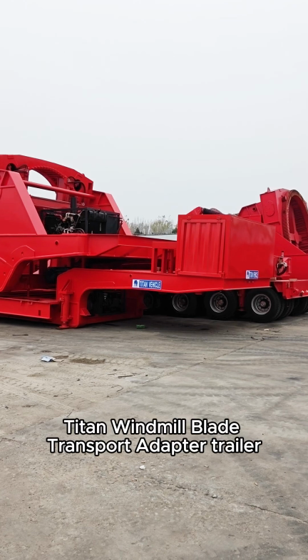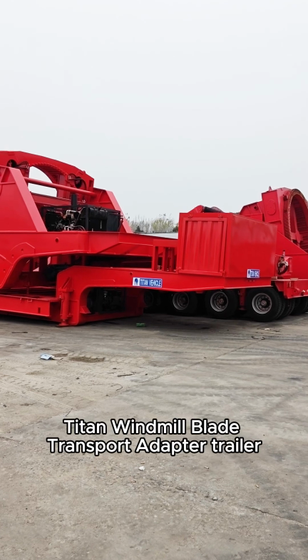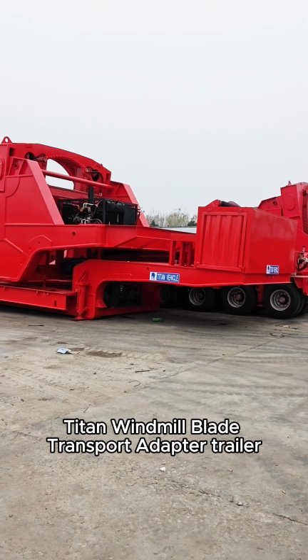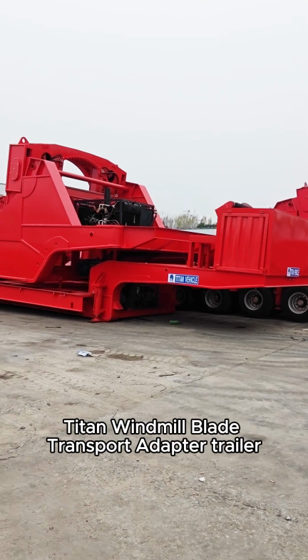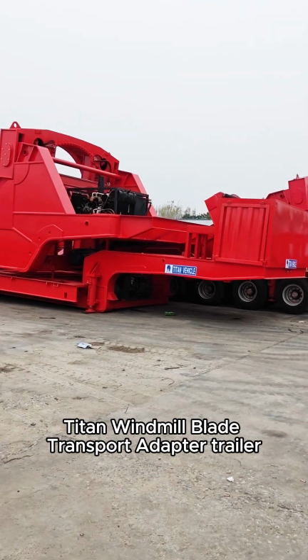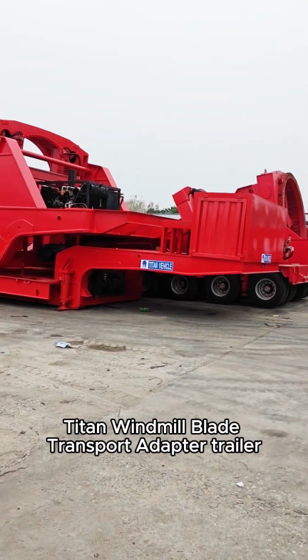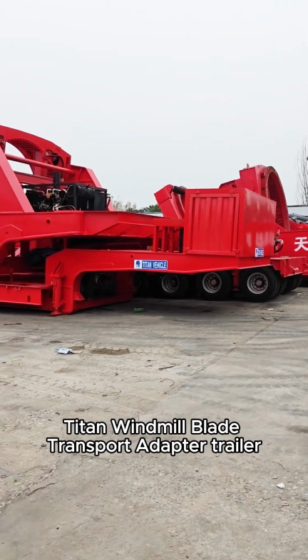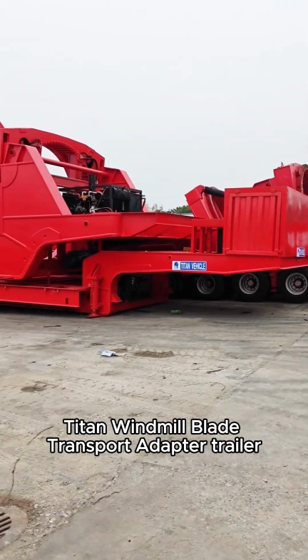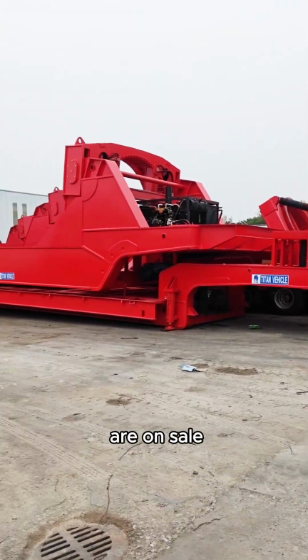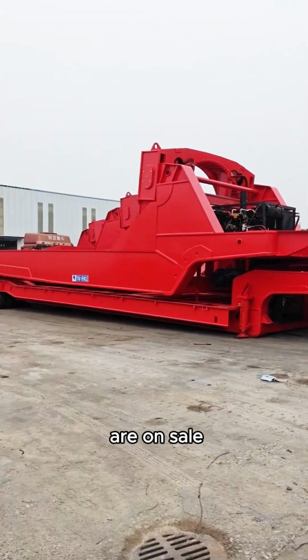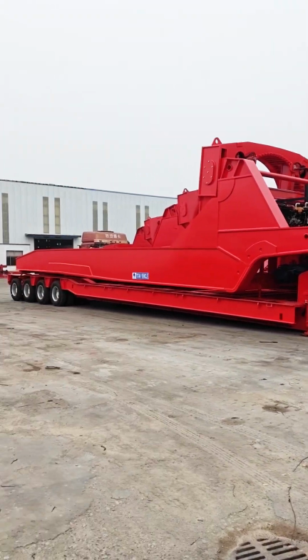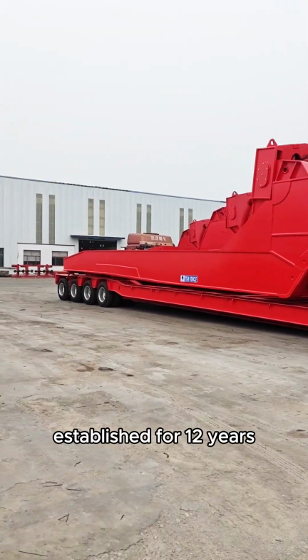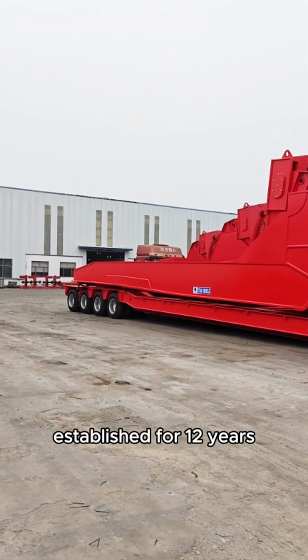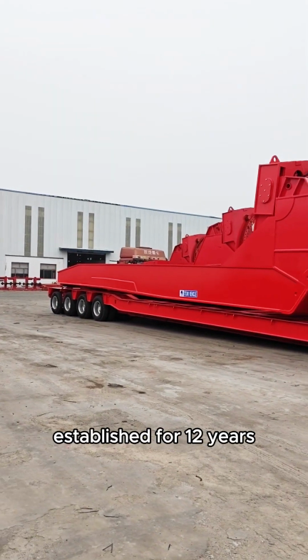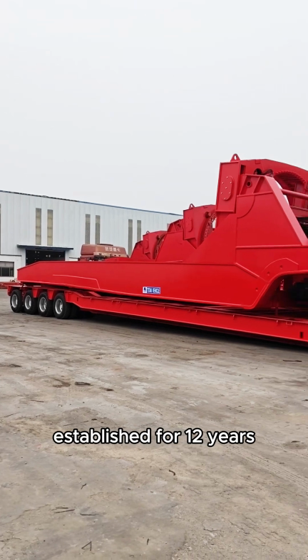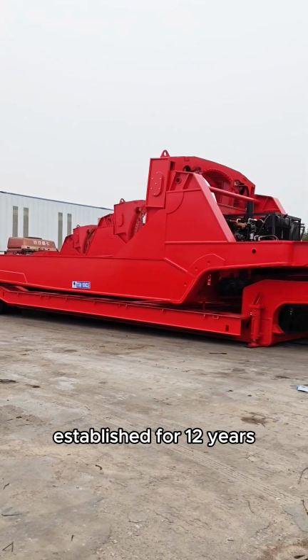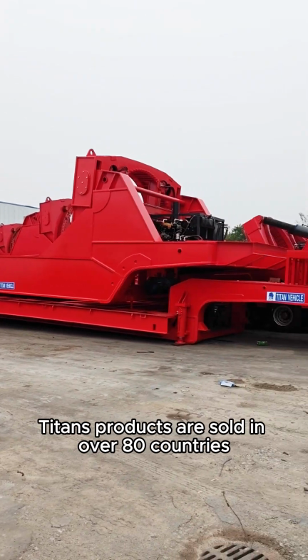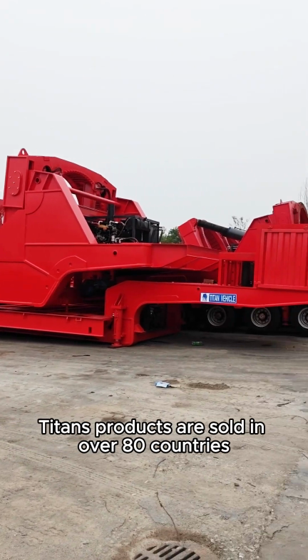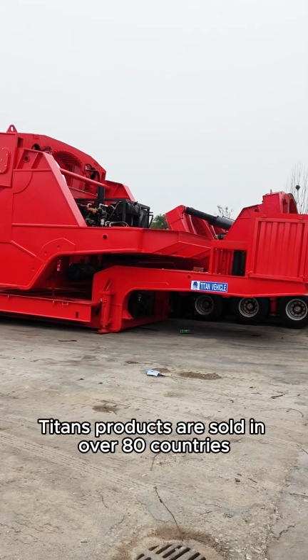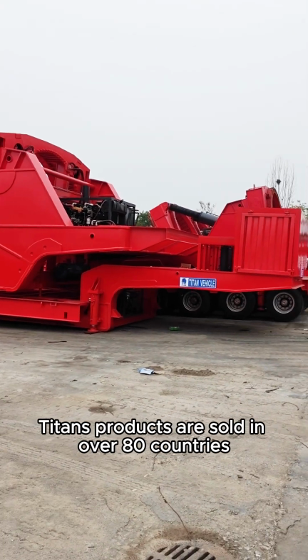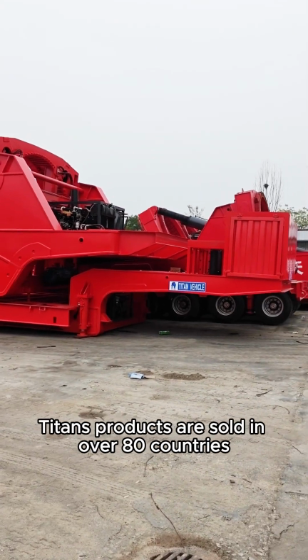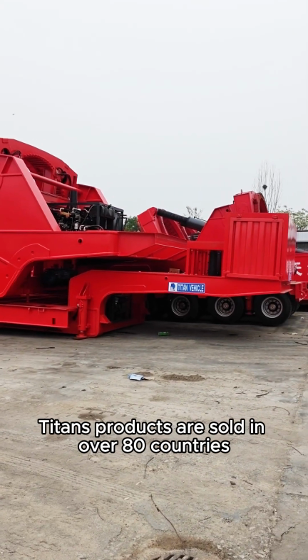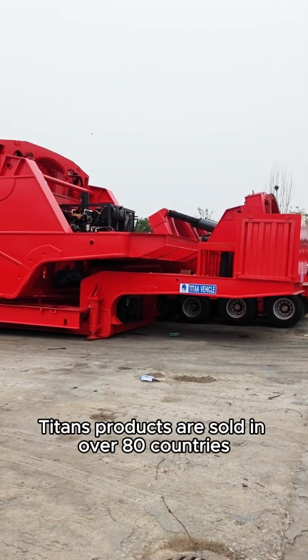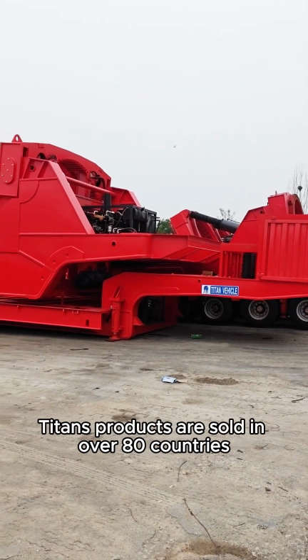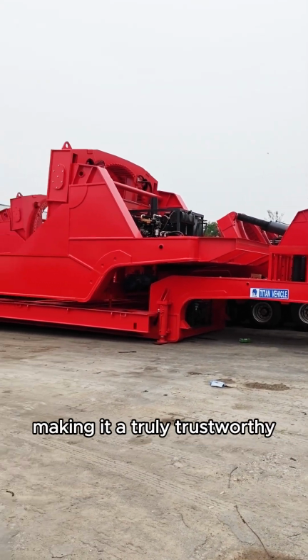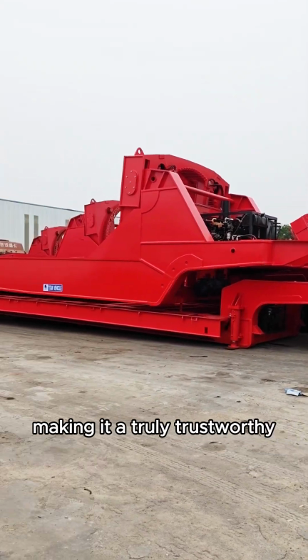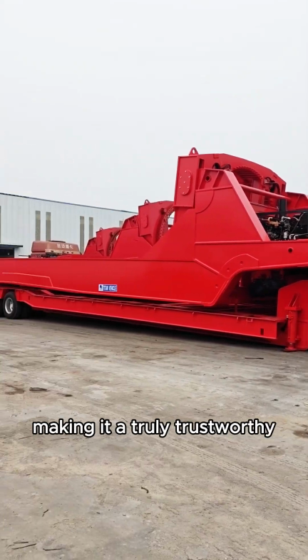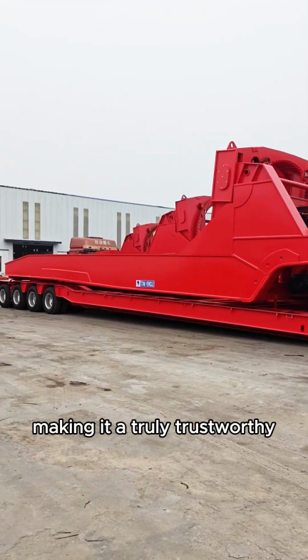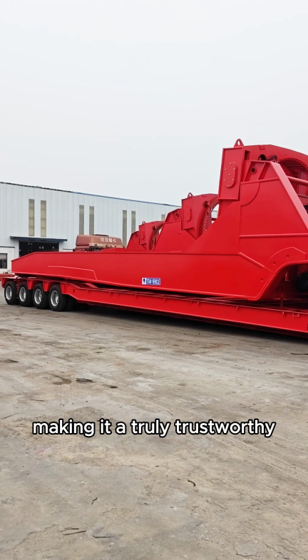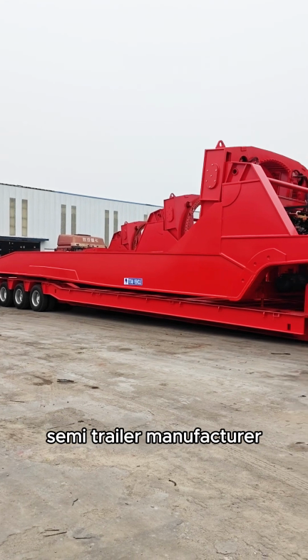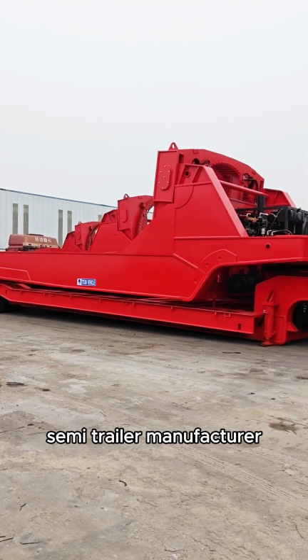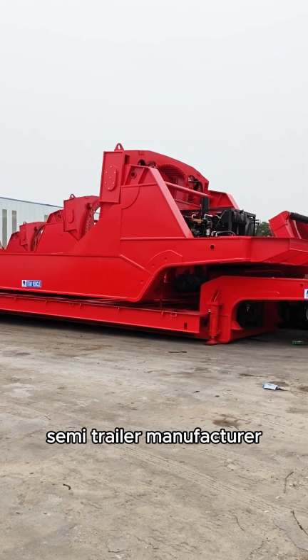Titan Windmill Blade Transport Adapter Trailers are on sale. Established for 12 years, Titan's products are sold in over 80 countries, making it a truly trustworthy semi-trailer manufacturer.